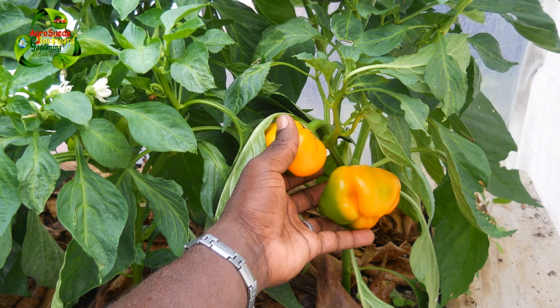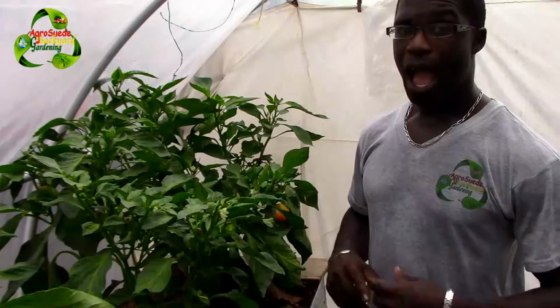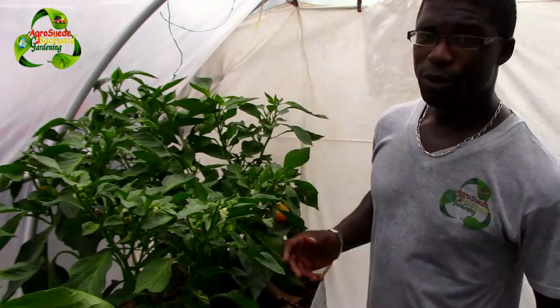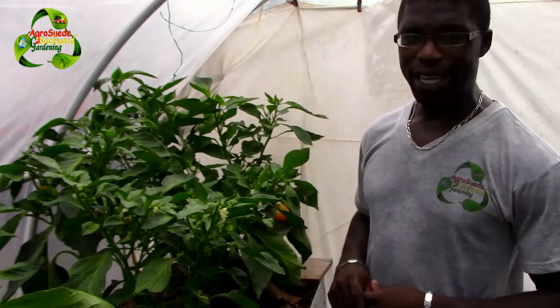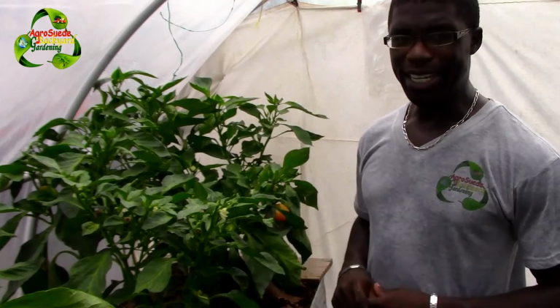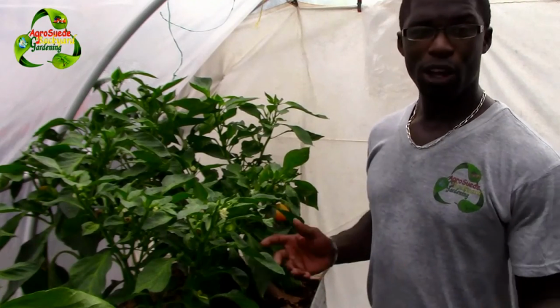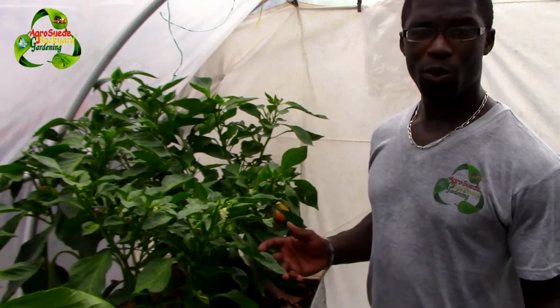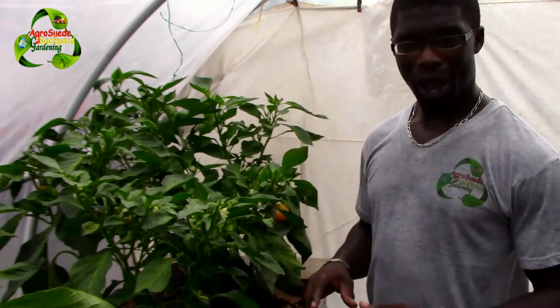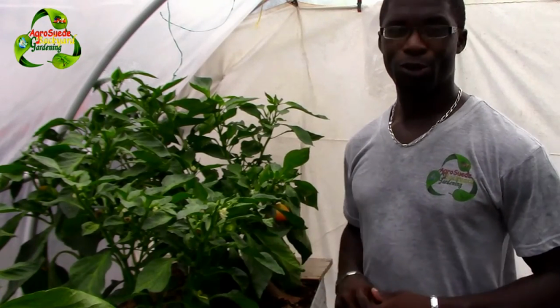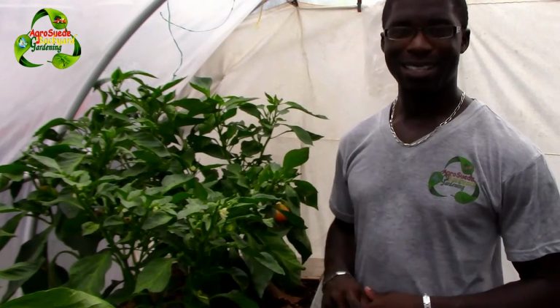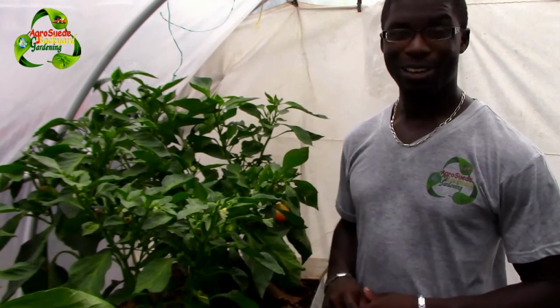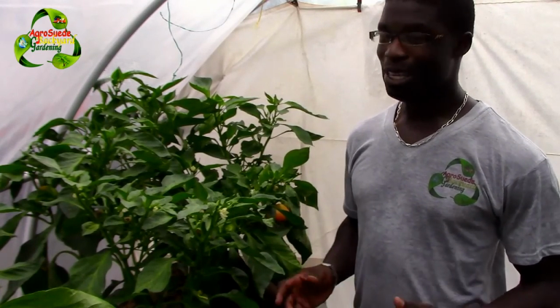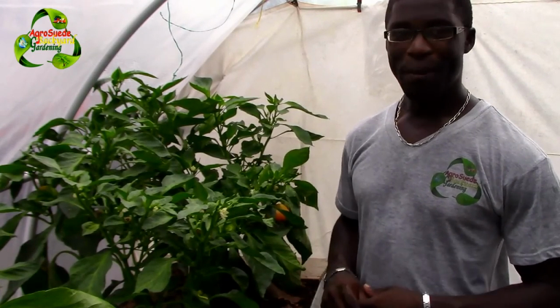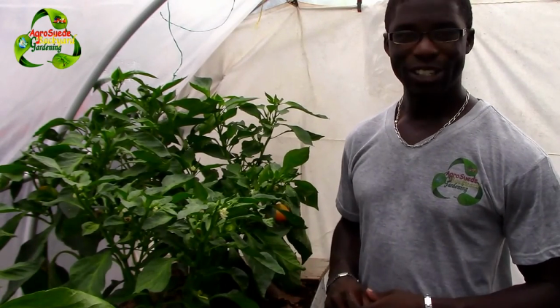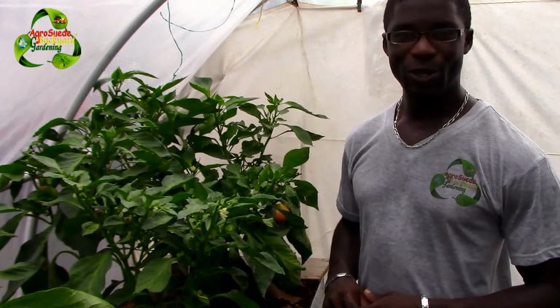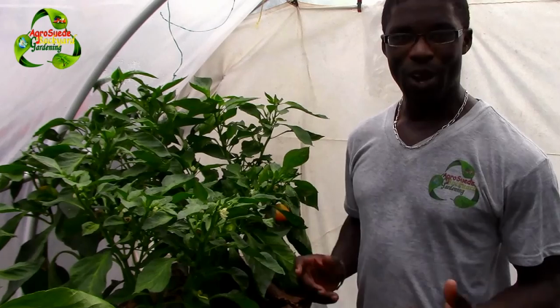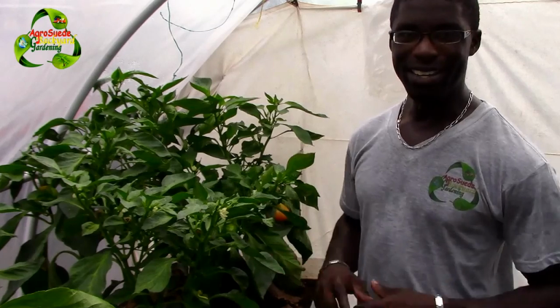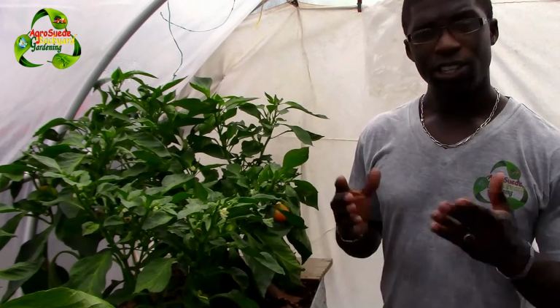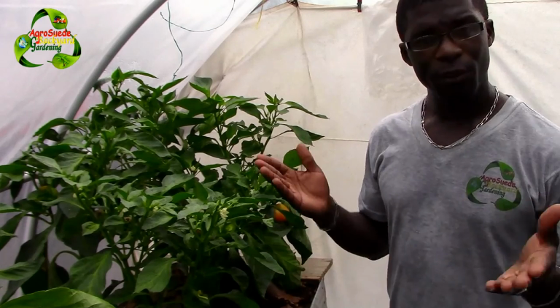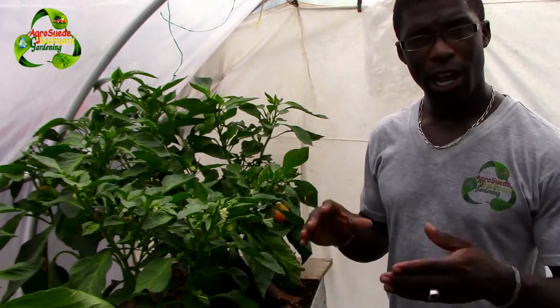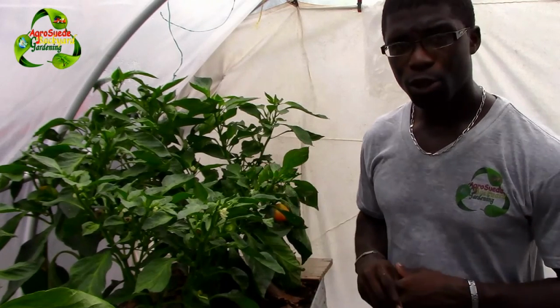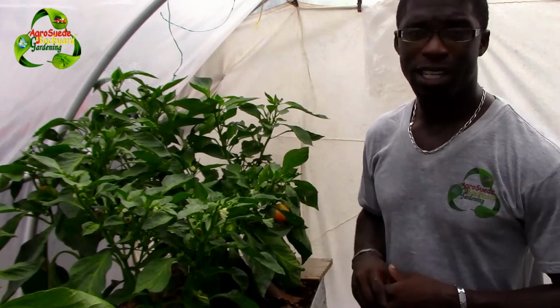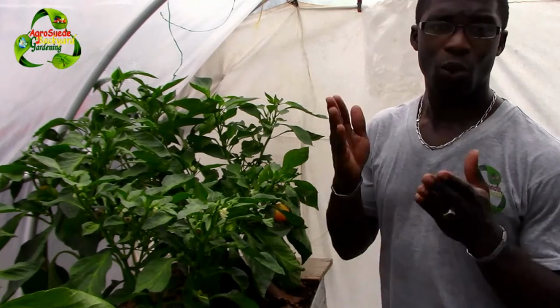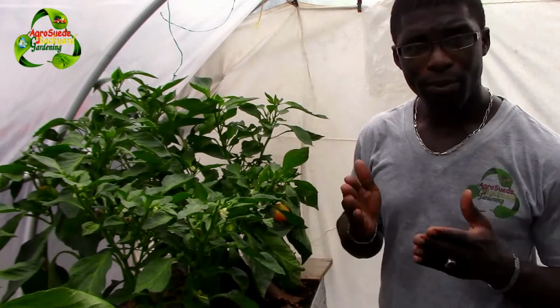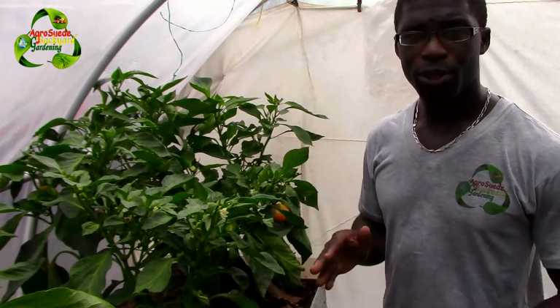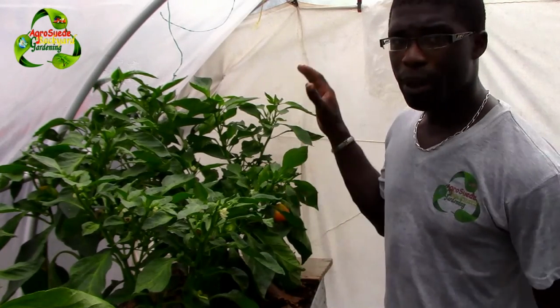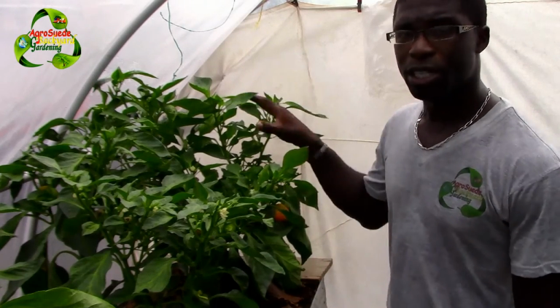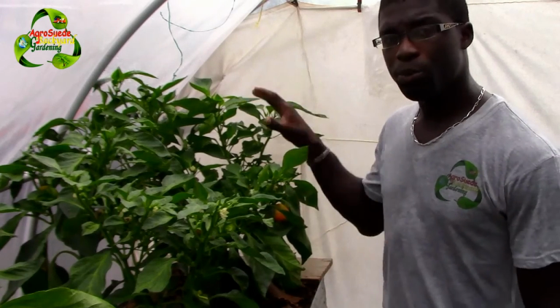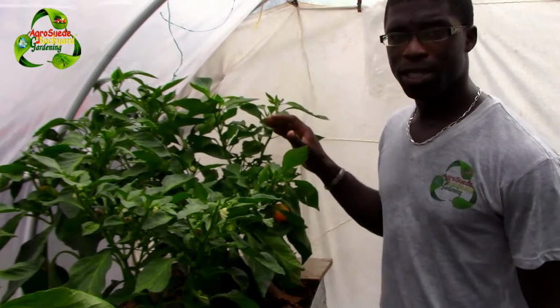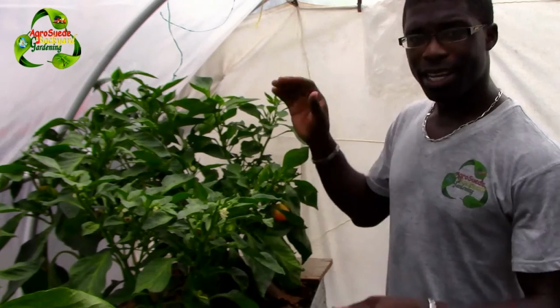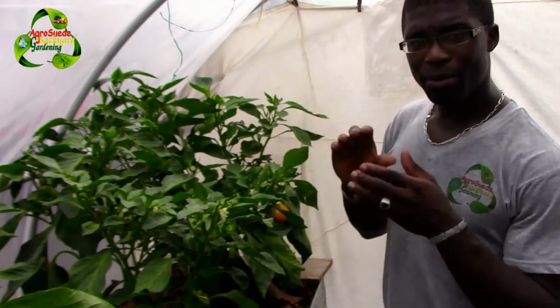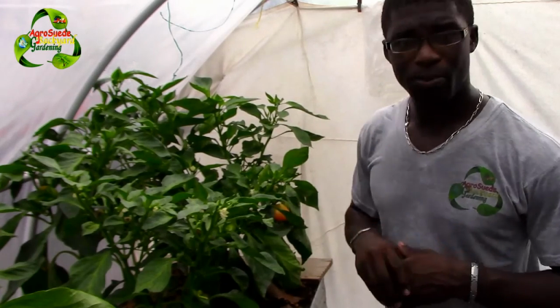Welcome everyone to I Grow Suede. Back to garden with me, Mitchell Juno Suede. In today's video I'm going to show that it's actually quite possible to grow sweet peppers in a limited space.